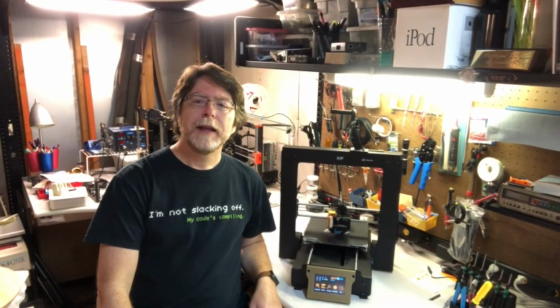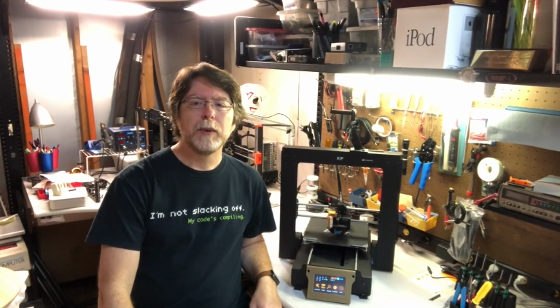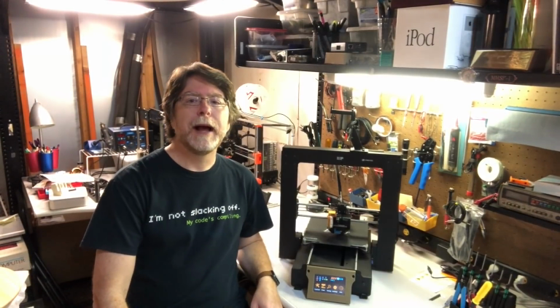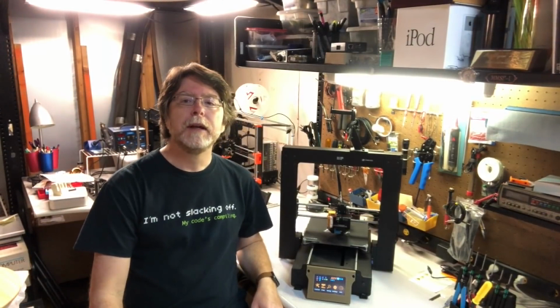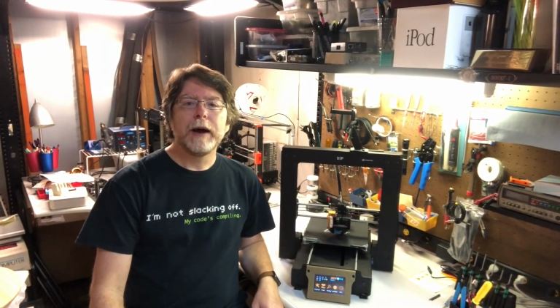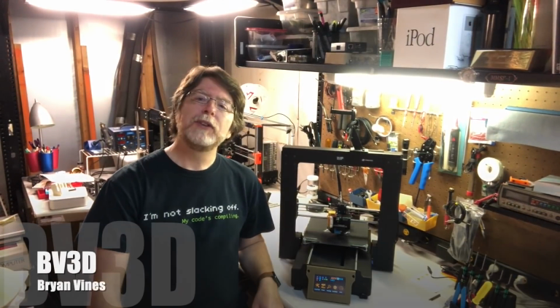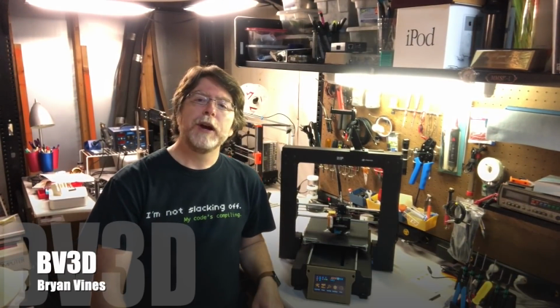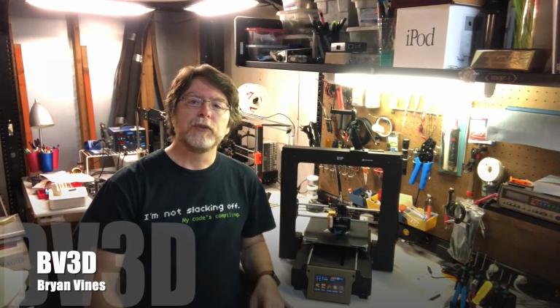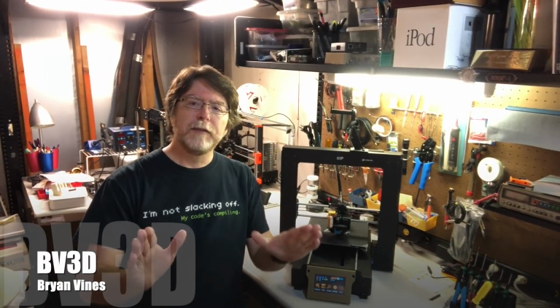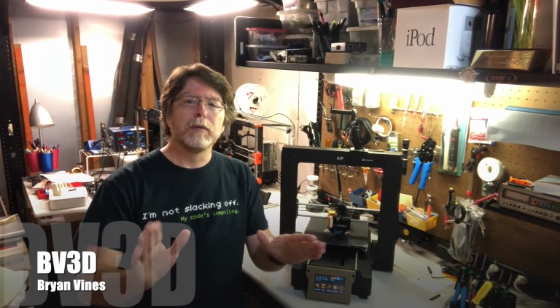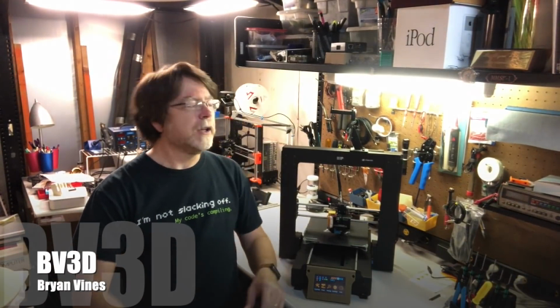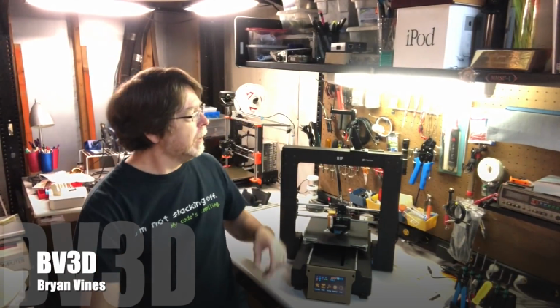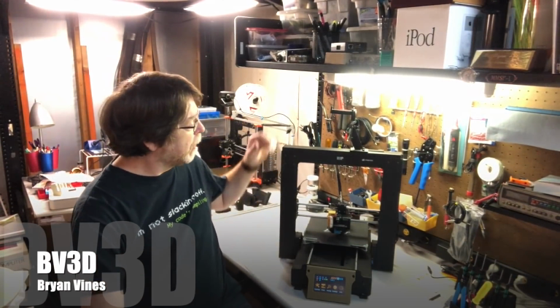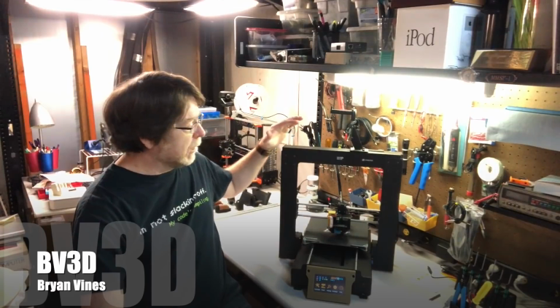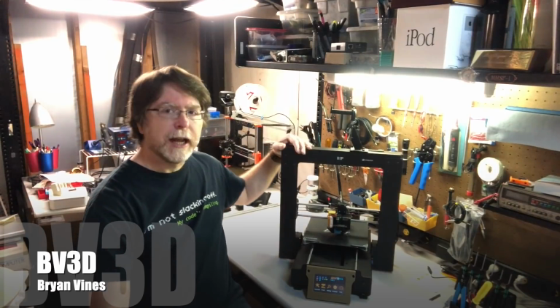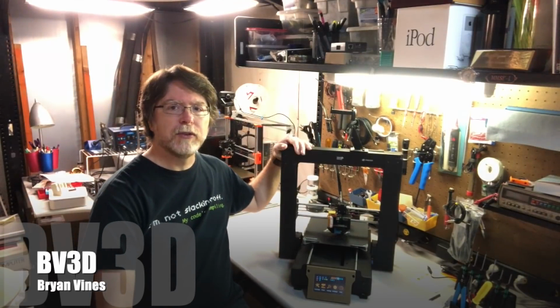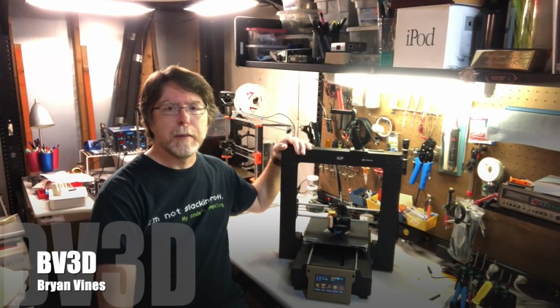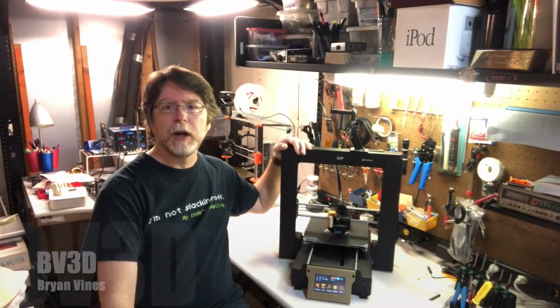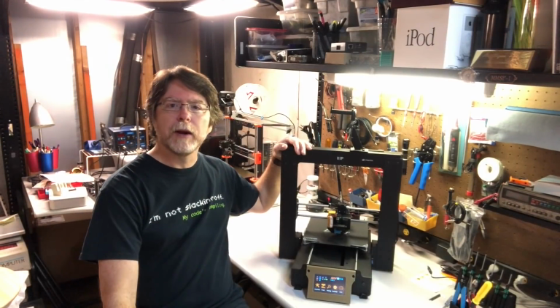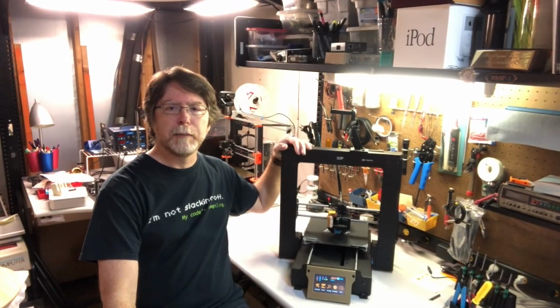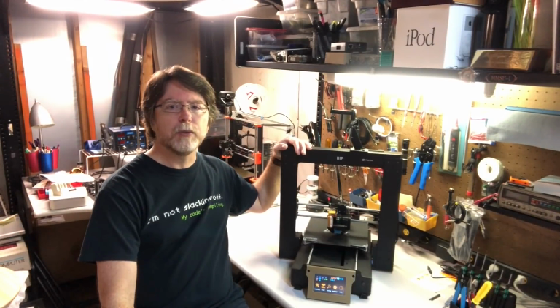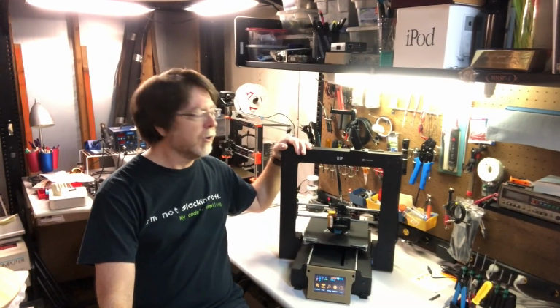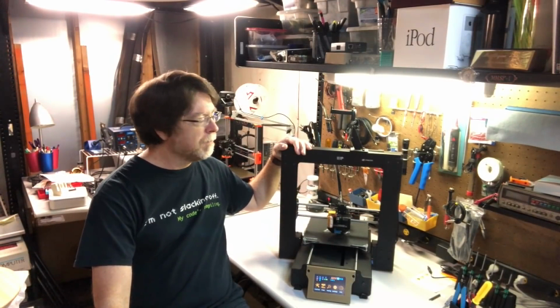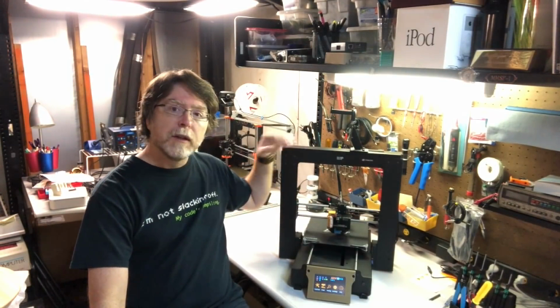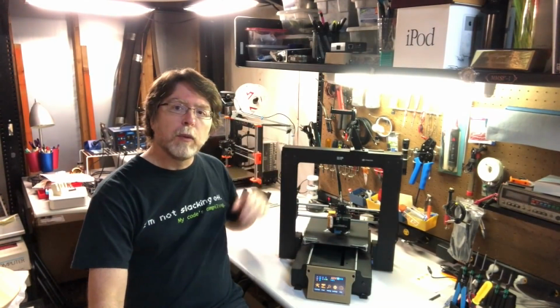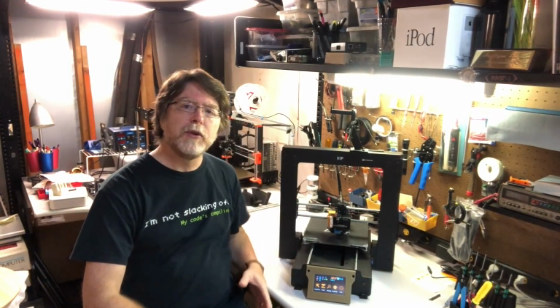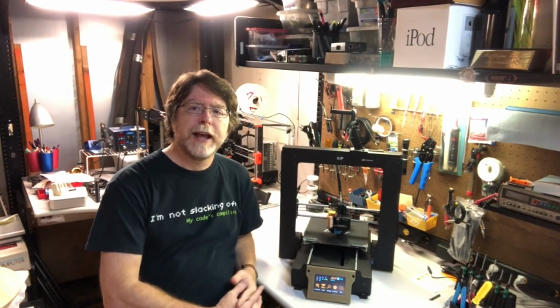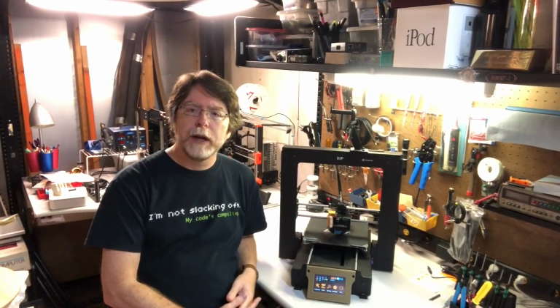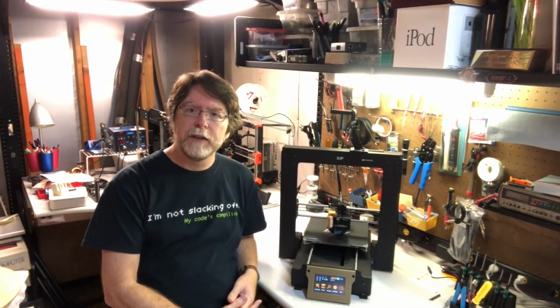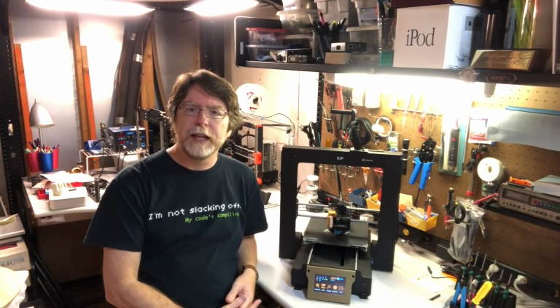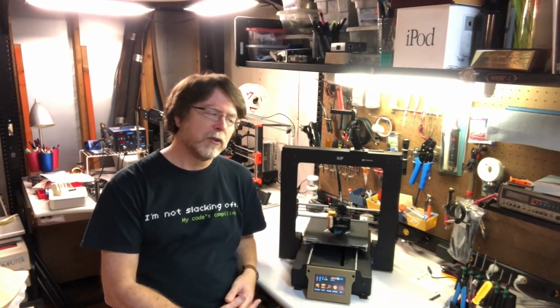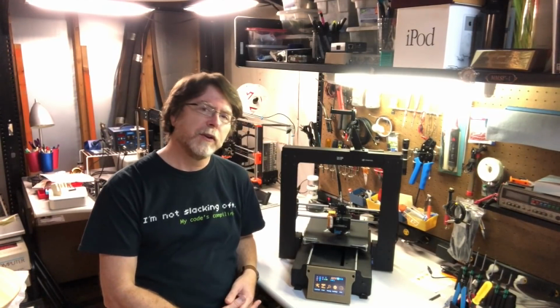Hey, welcome back. Now, I know I said to brace yourself, but what we're really doing is bracing the z-axis on the Monoprice Maker Select Plus 3D printer. So, why would you want to add bracing to the z-axis on the printer?